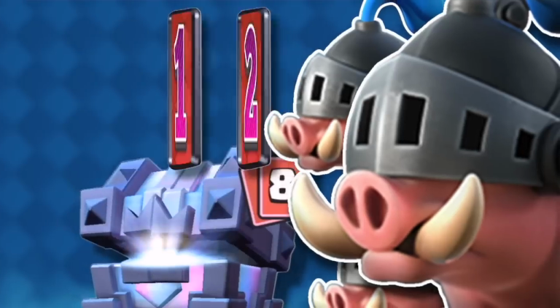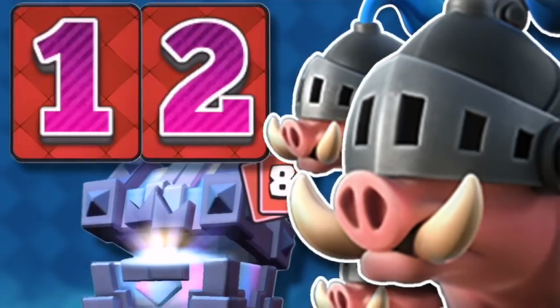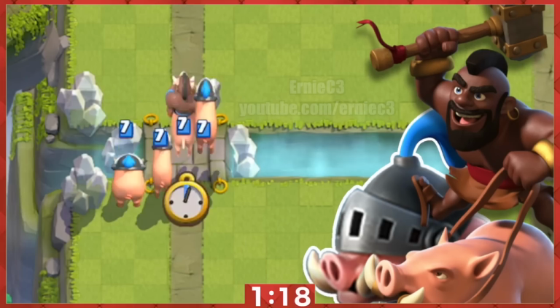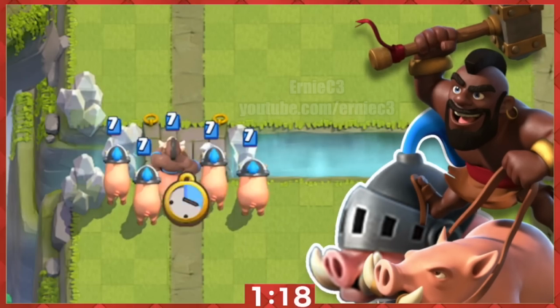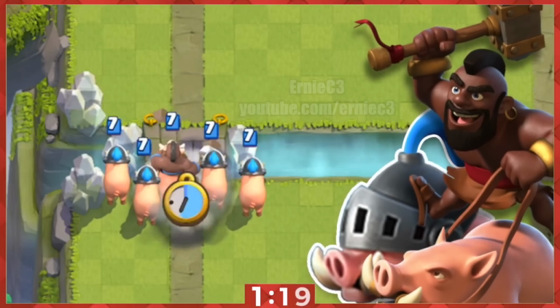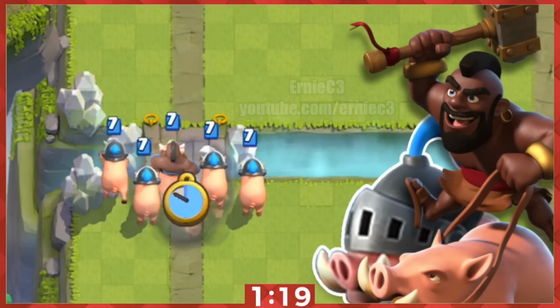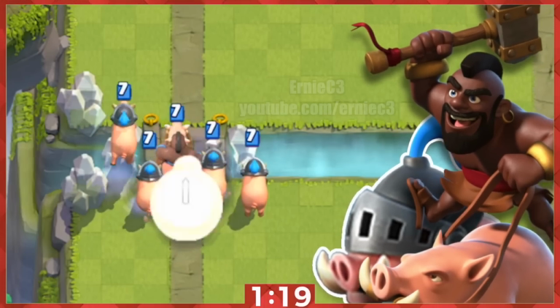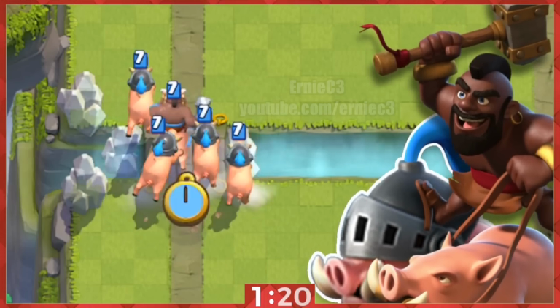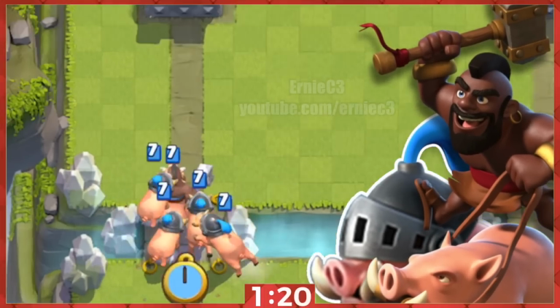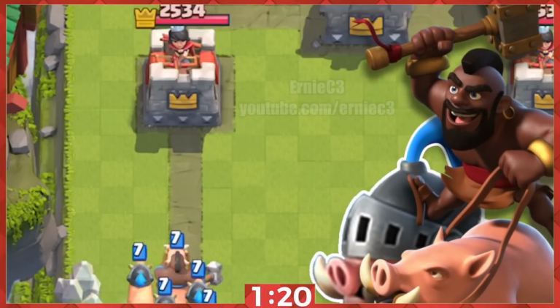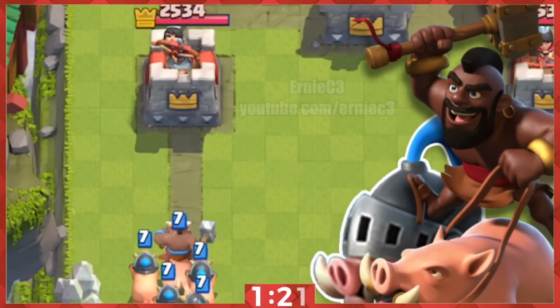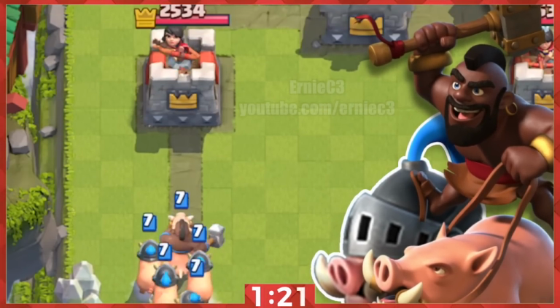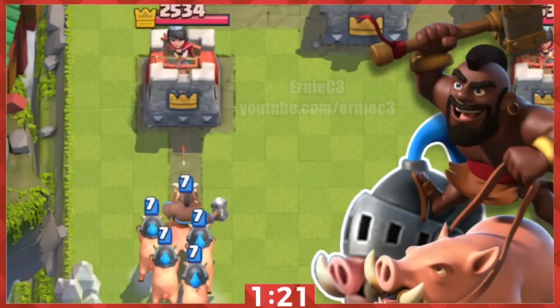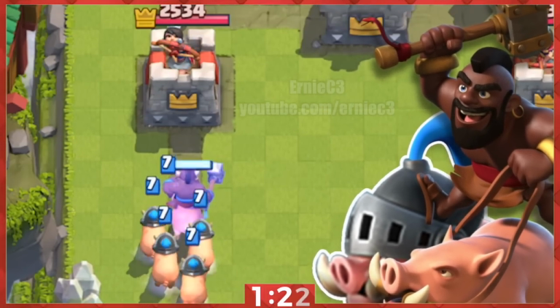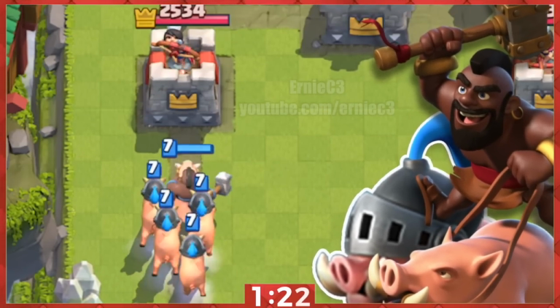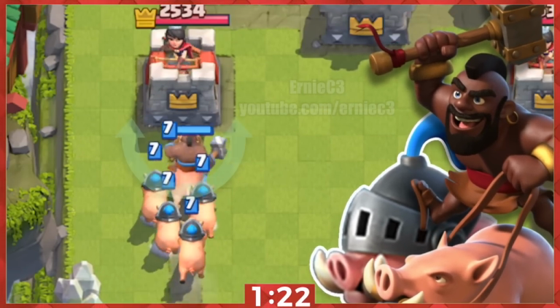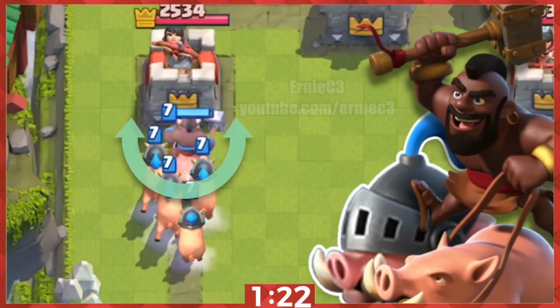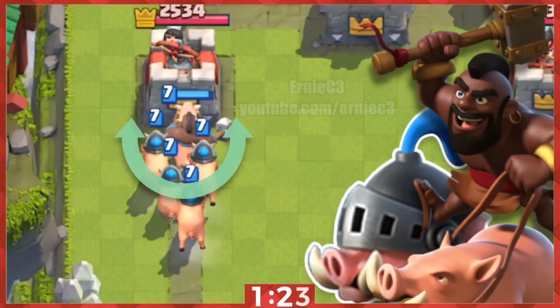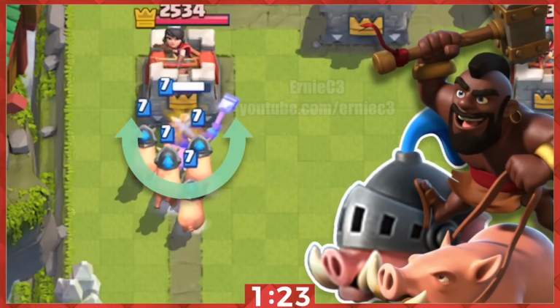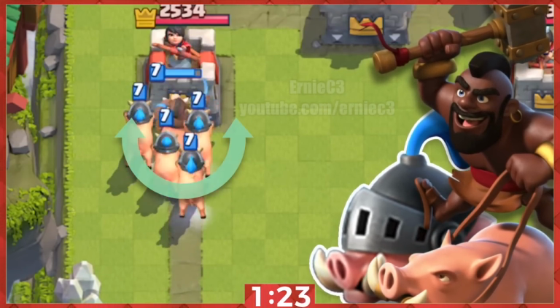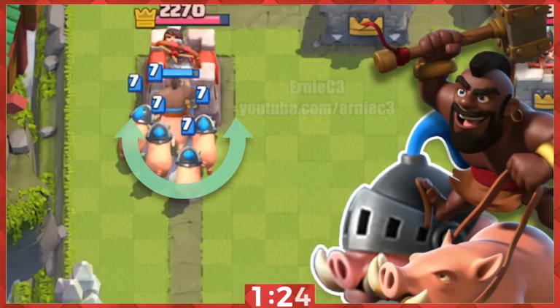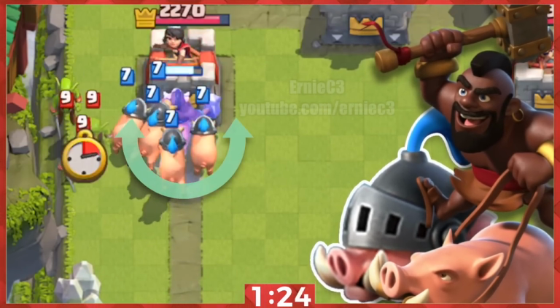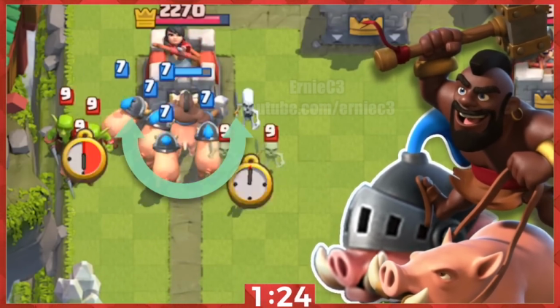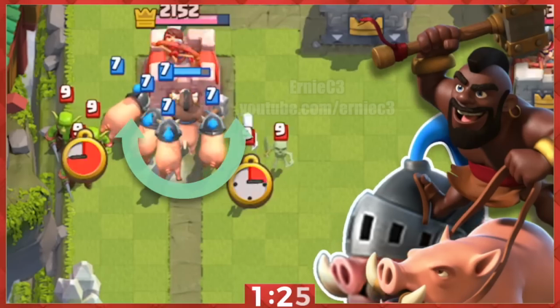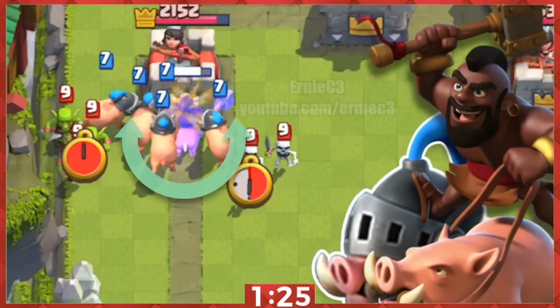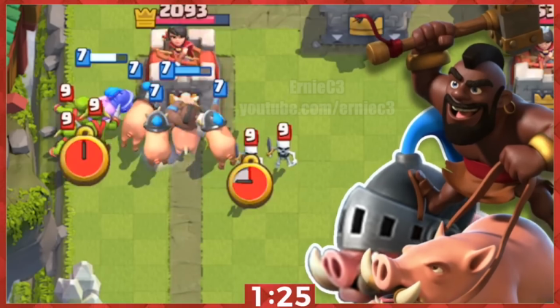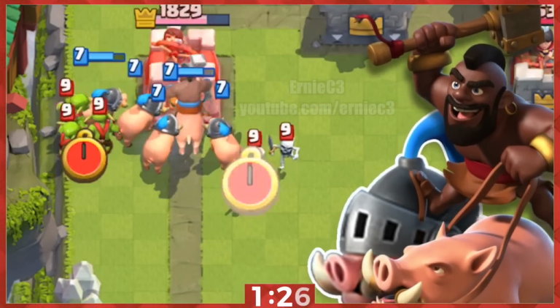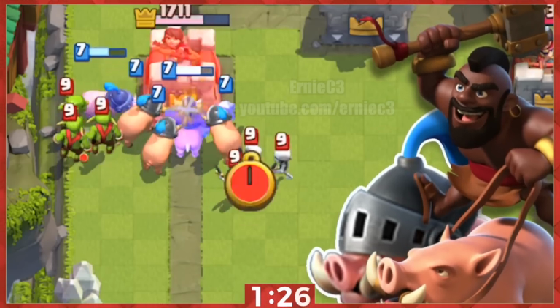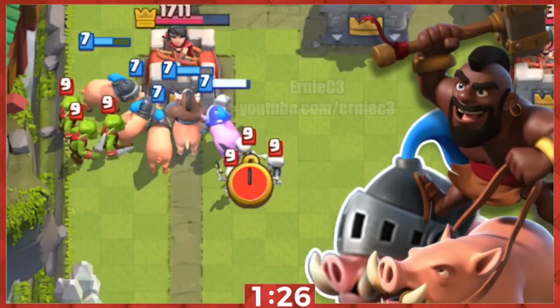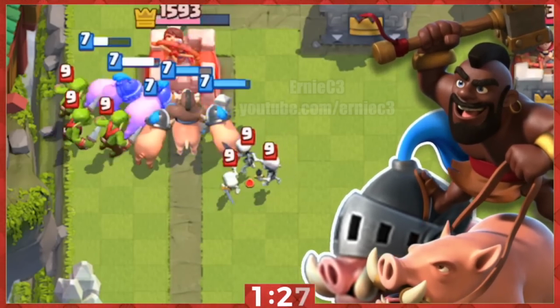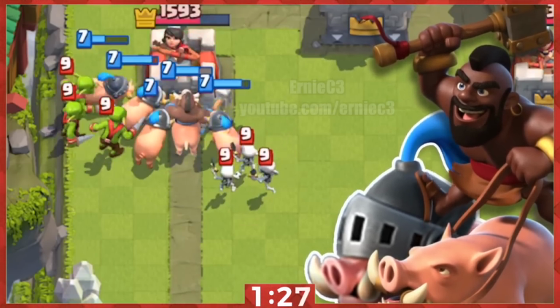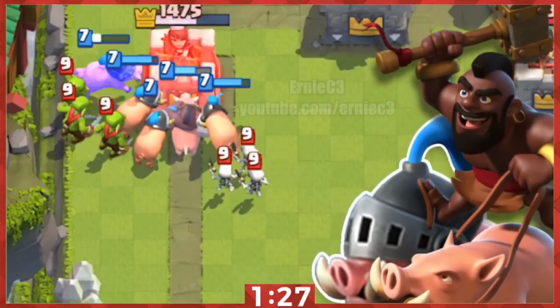12. Unleash the hog army by using Royal Hogs in the back and the Hog Rider in the front. When they approach the tower, the Royal Hogs will surround and protect your Hog Rider, while also dealing tower damage.